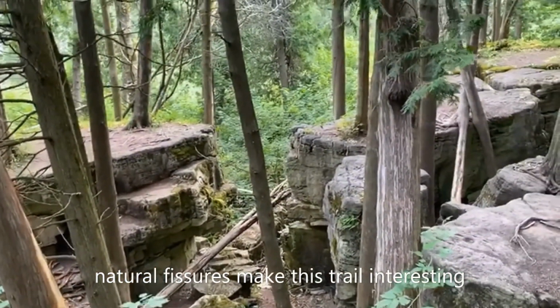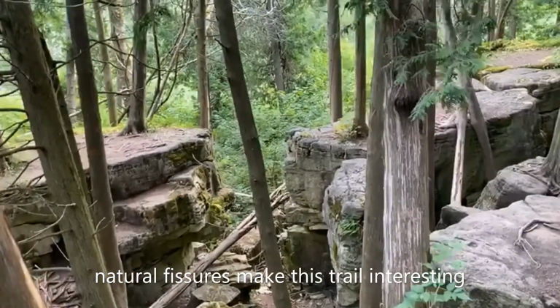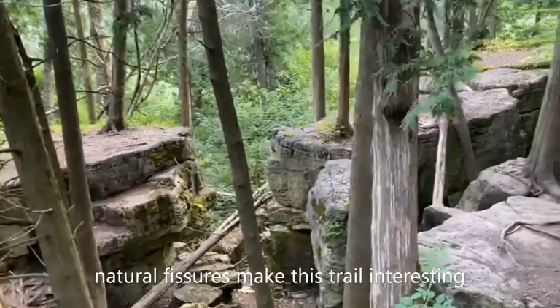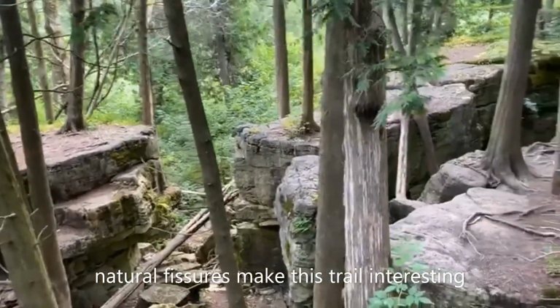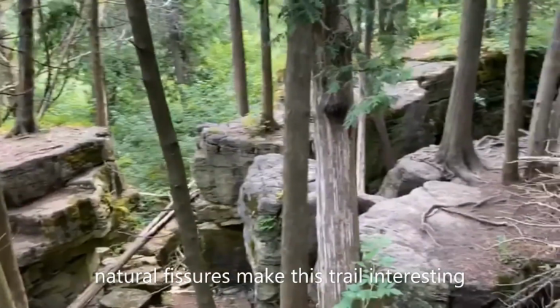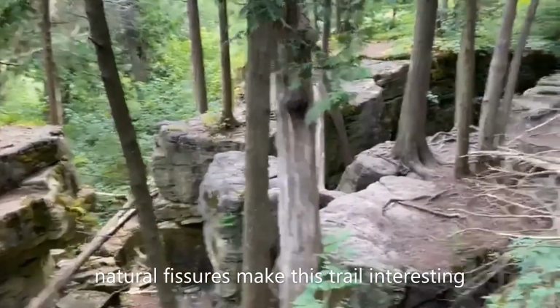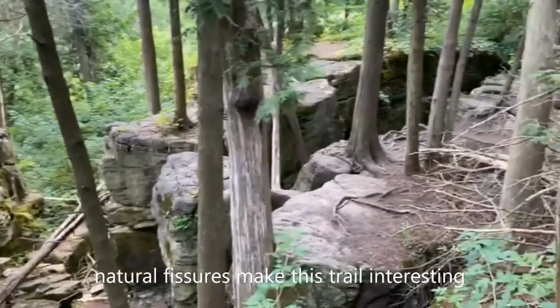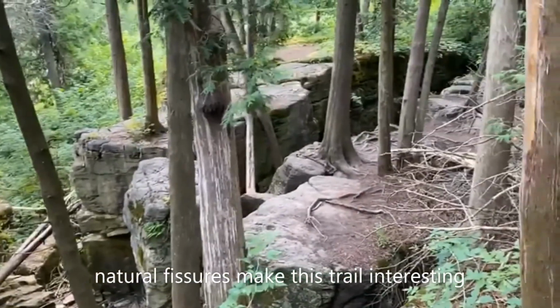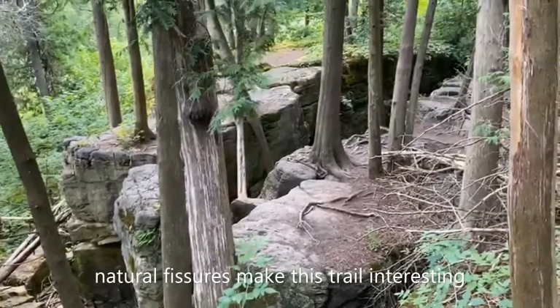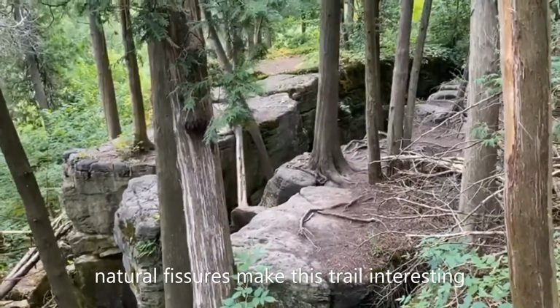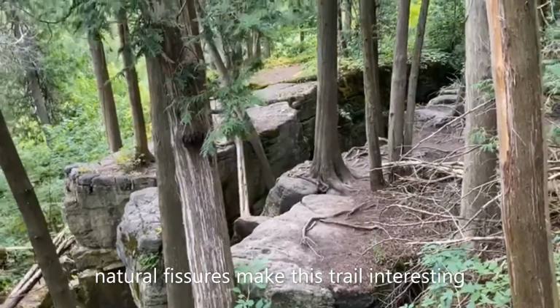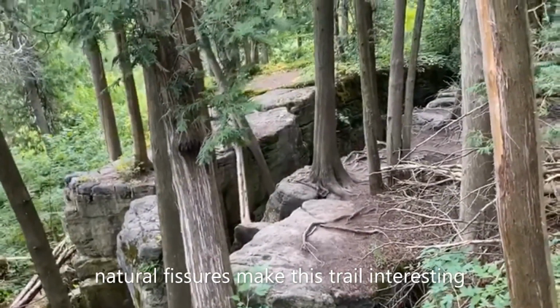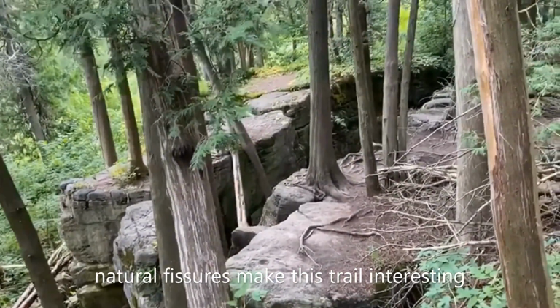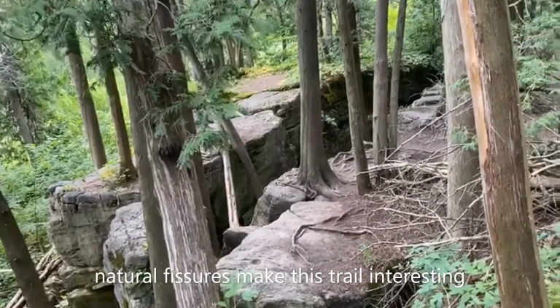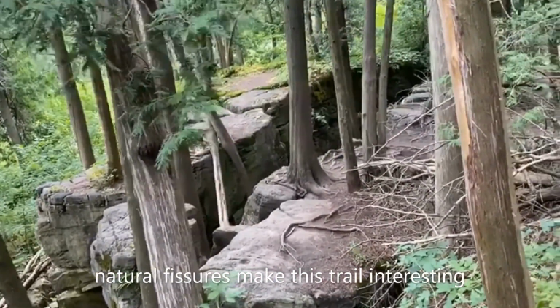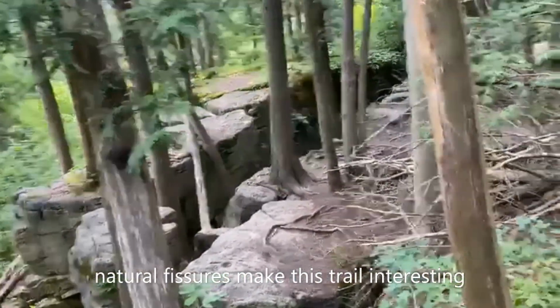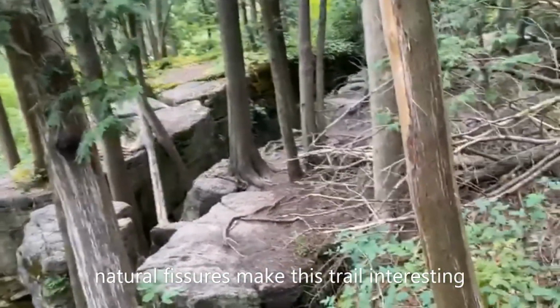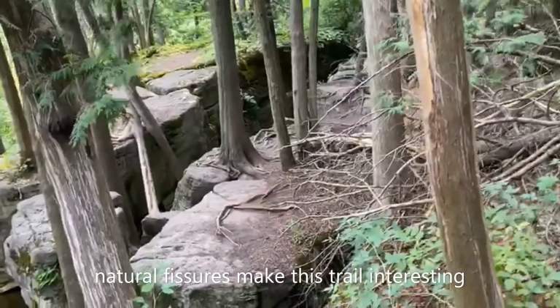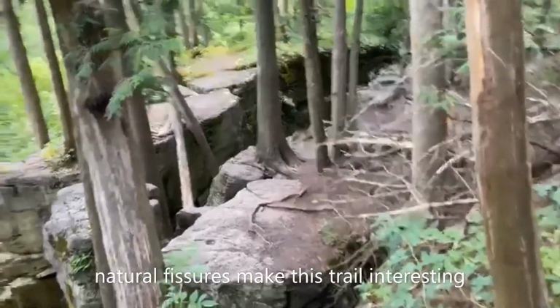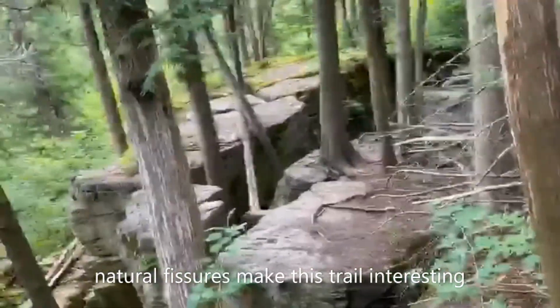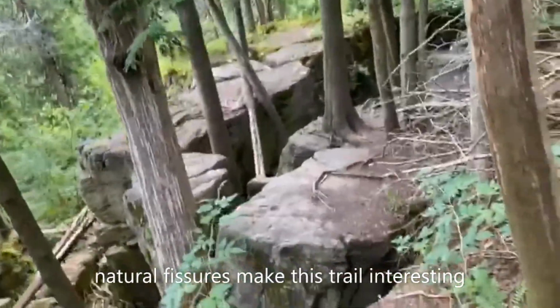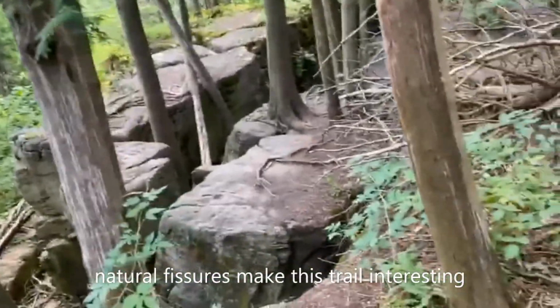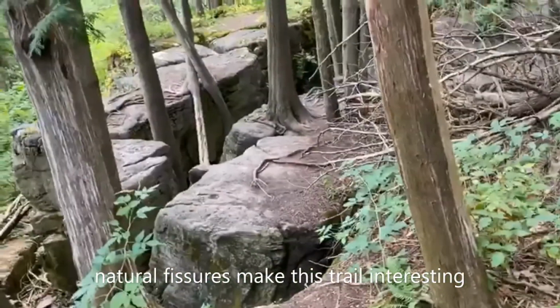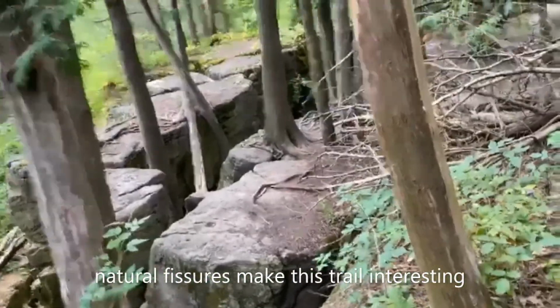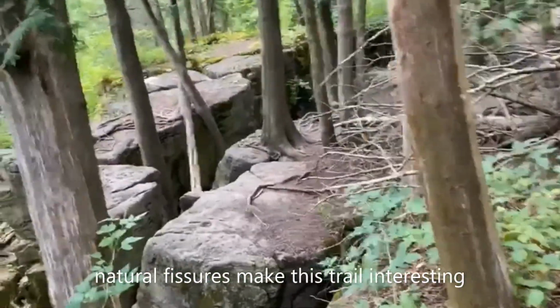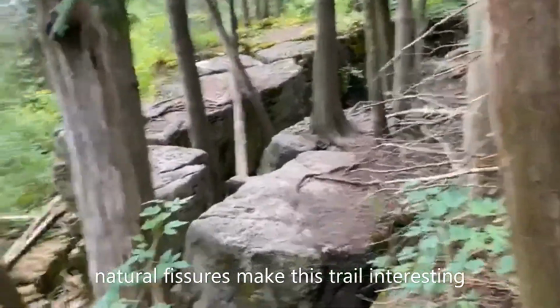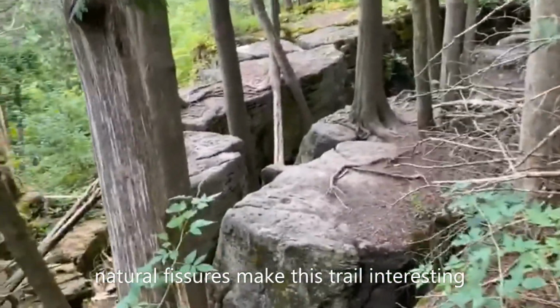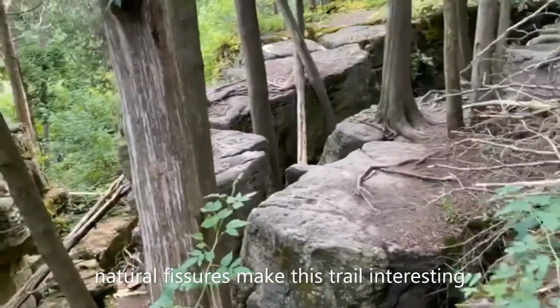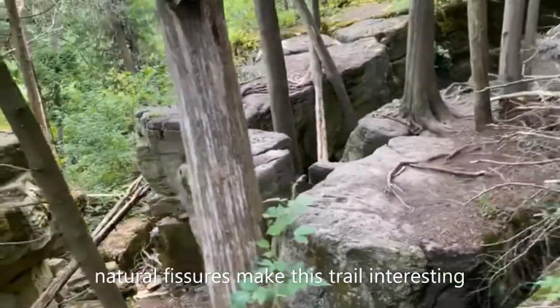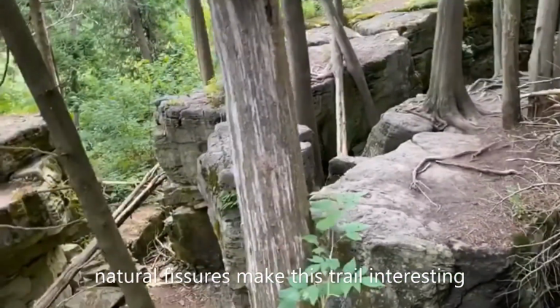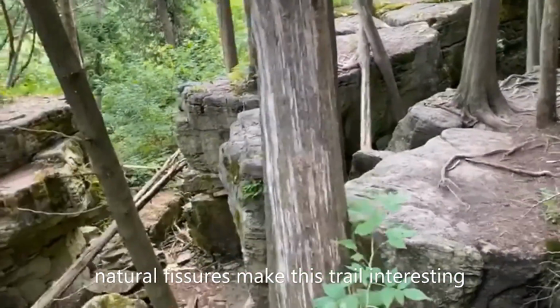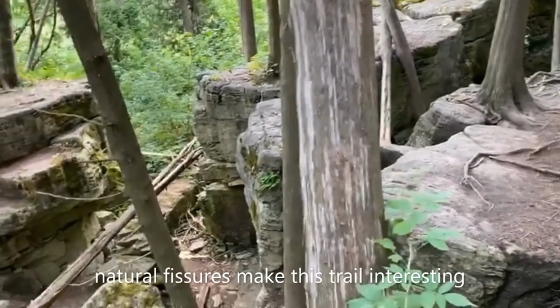These are natural rock fissures which also have ladders placed along them to allow one to go down and explore further and get the views from the bottom.